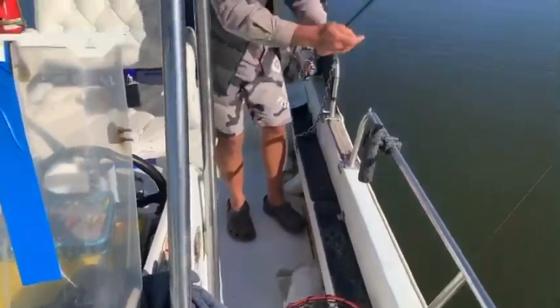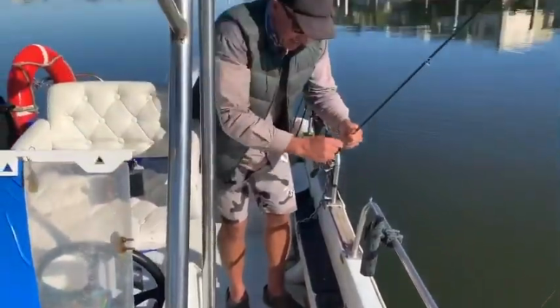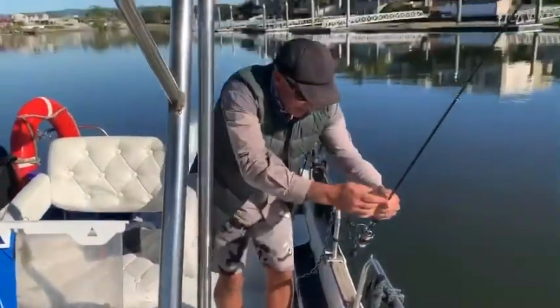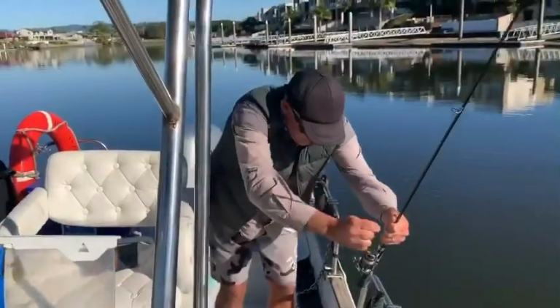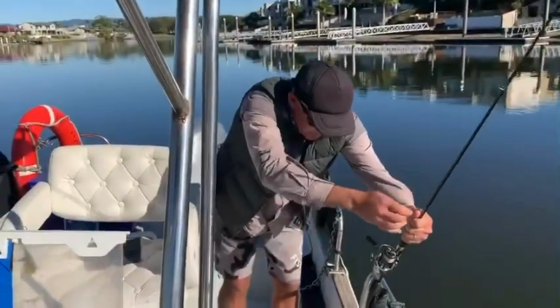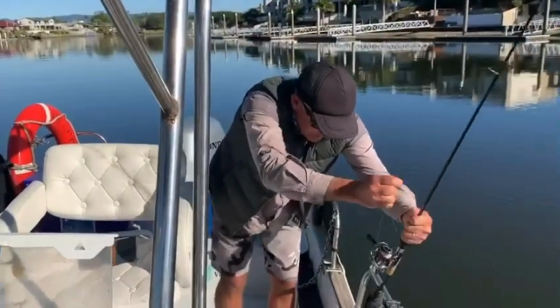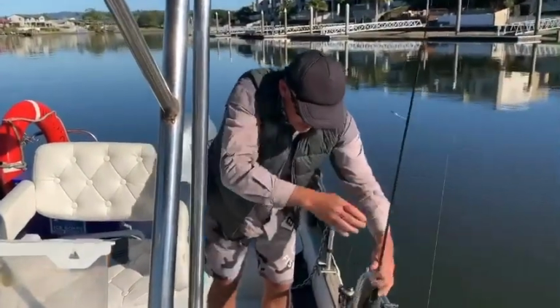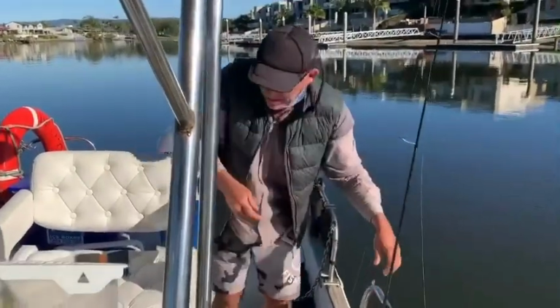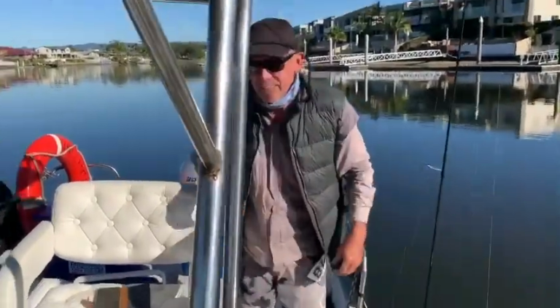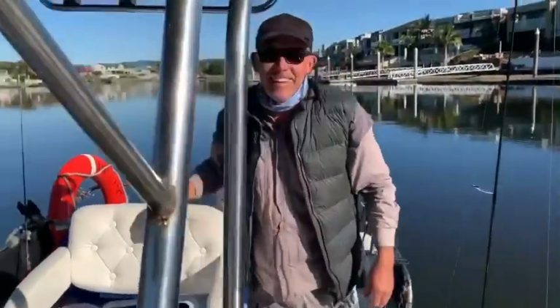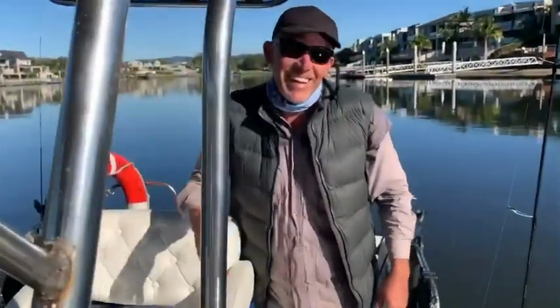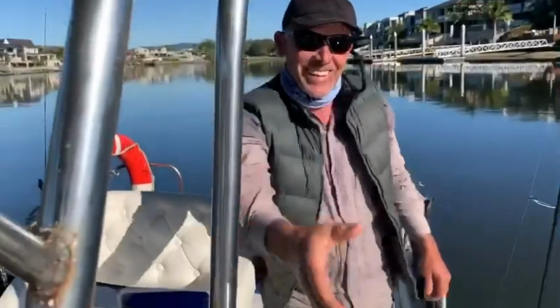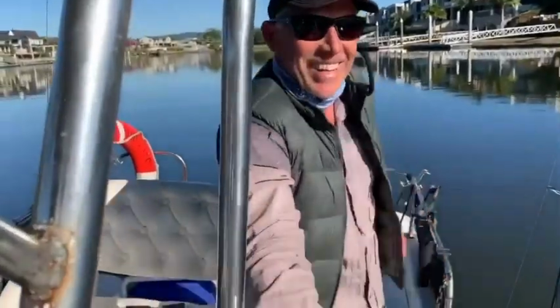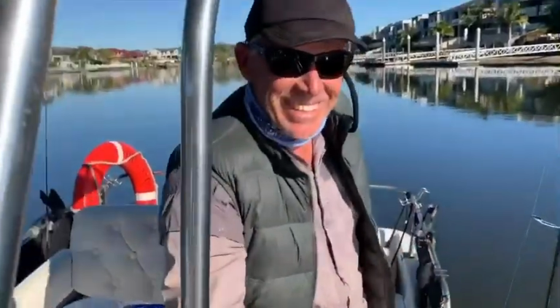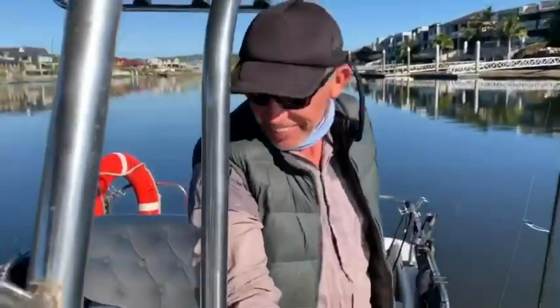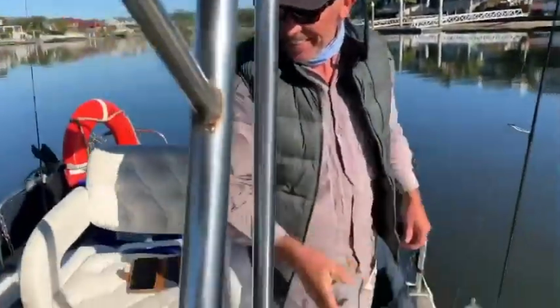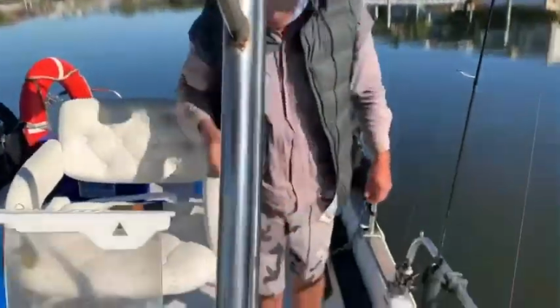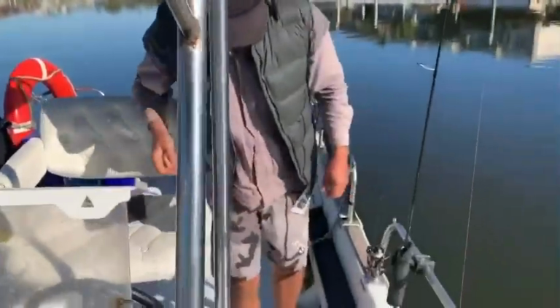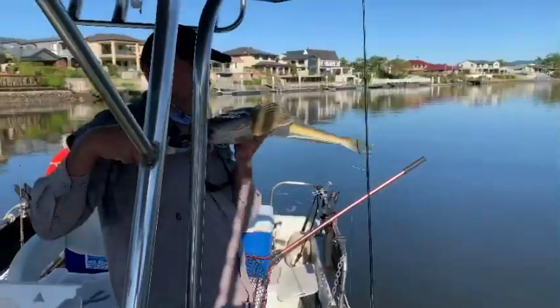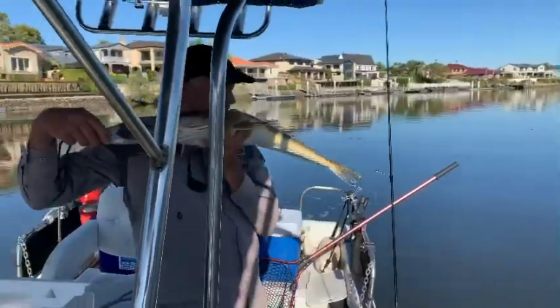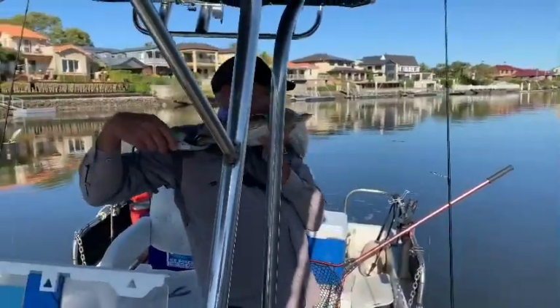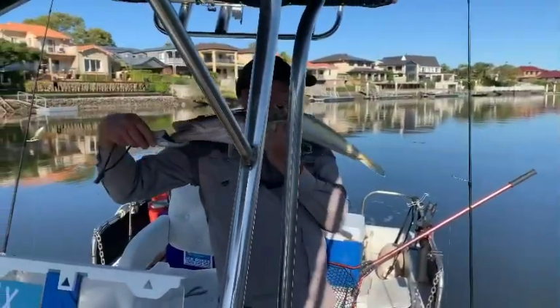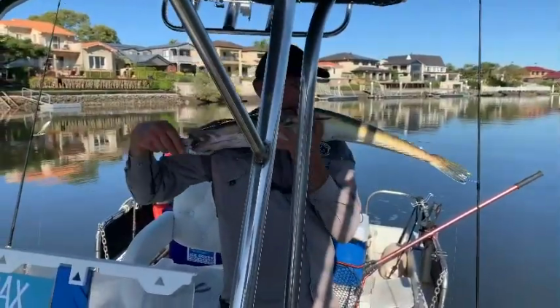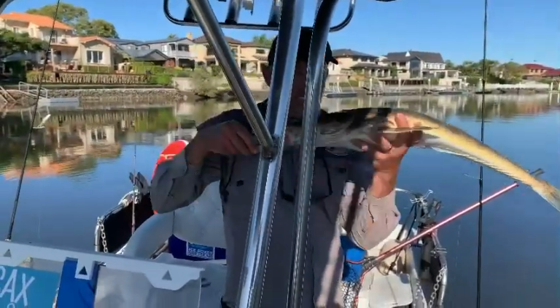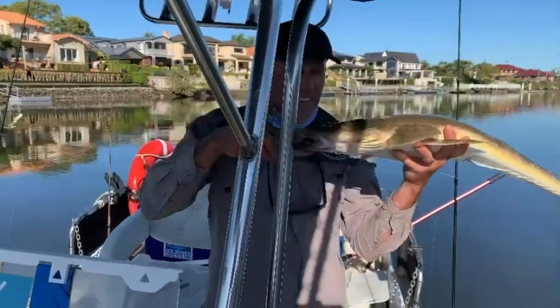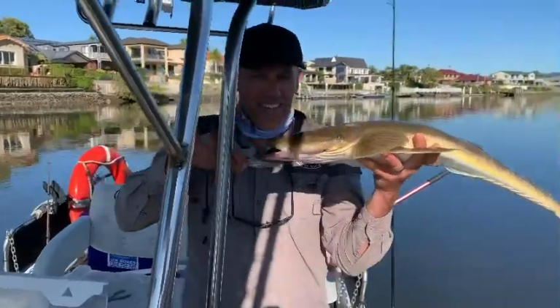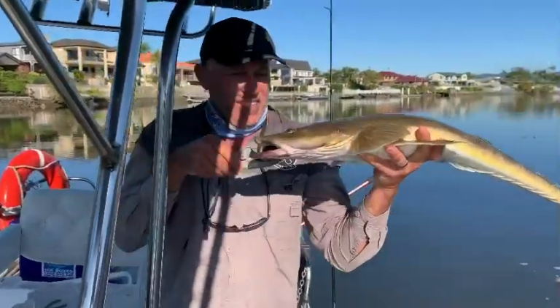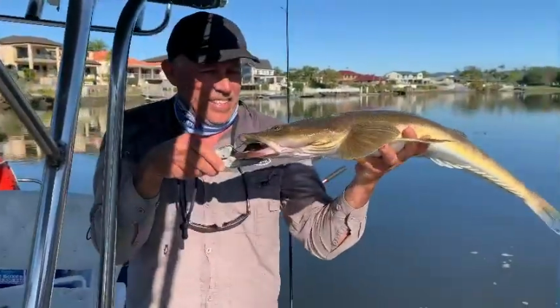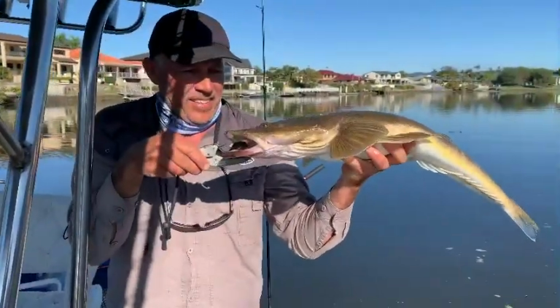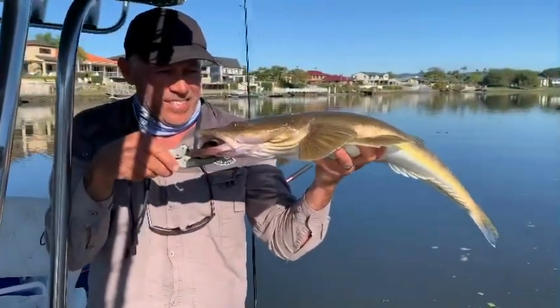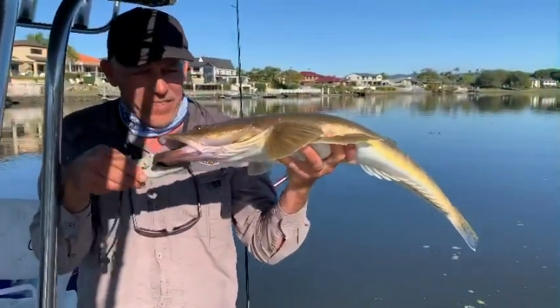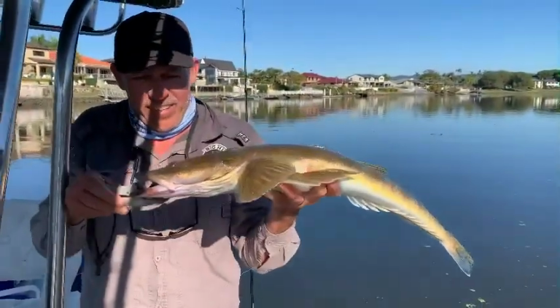Wow, even for a guide, that's a great fish. Well done, mate. Thanks. Sorry it wasn't one of you. Thank you for the day. Nice fish. Nice 76er. What a fish. Nice fight on light line.